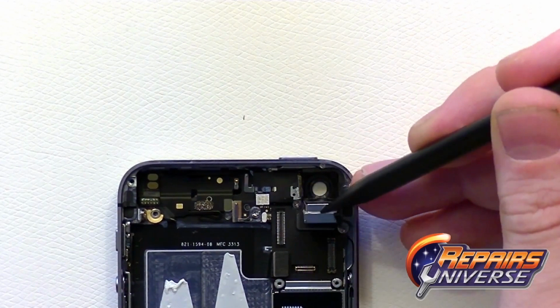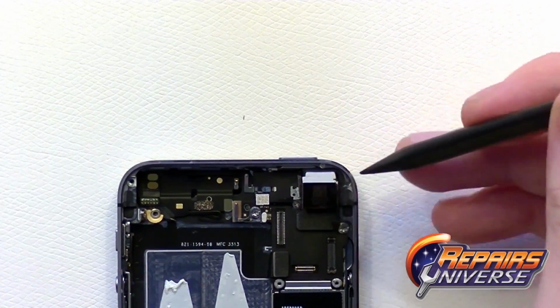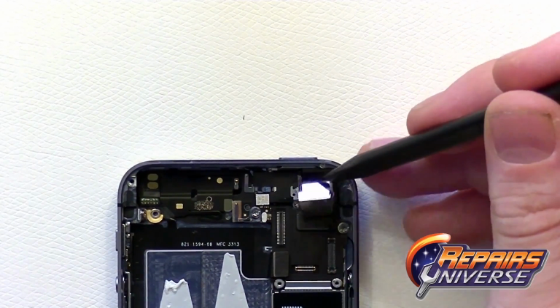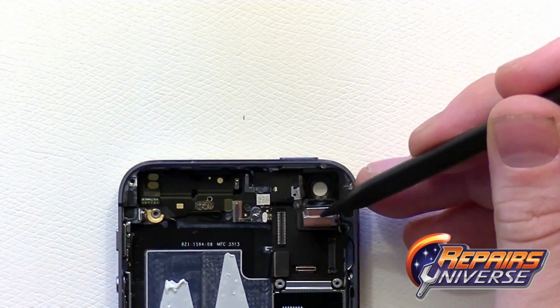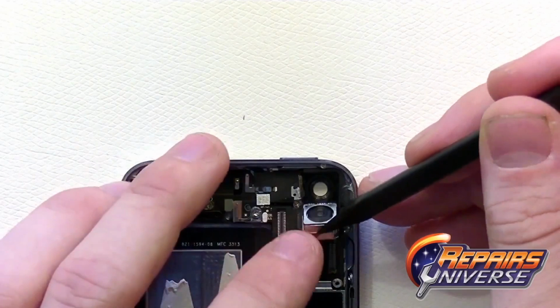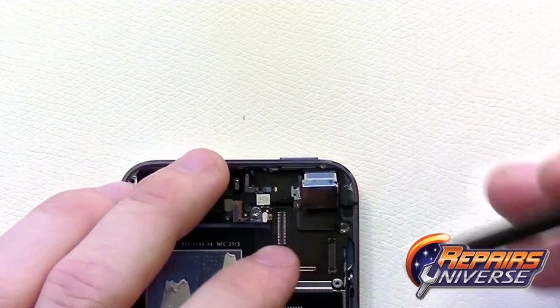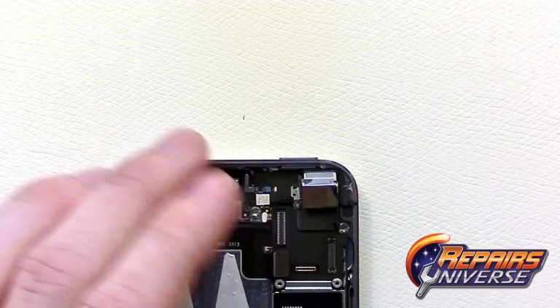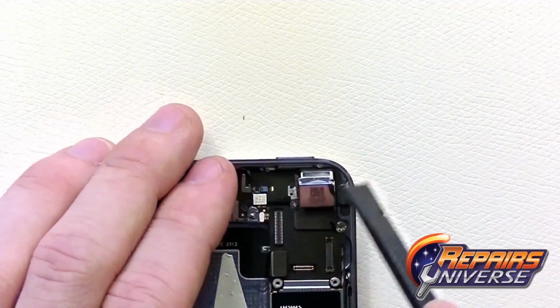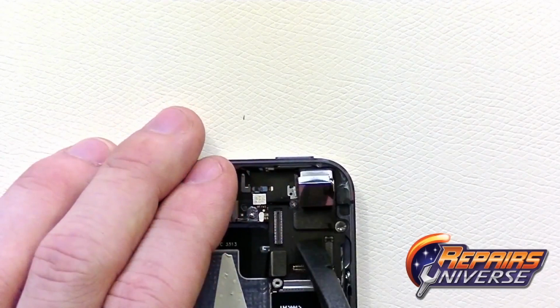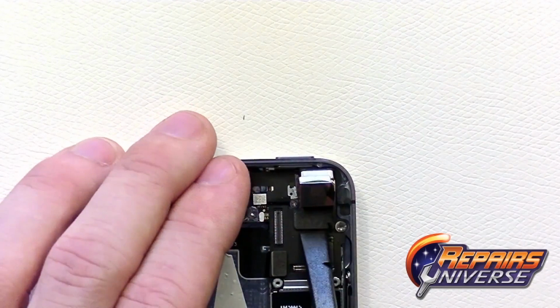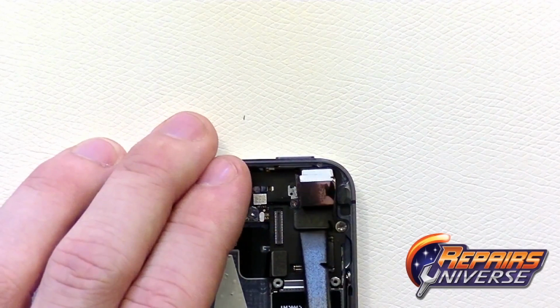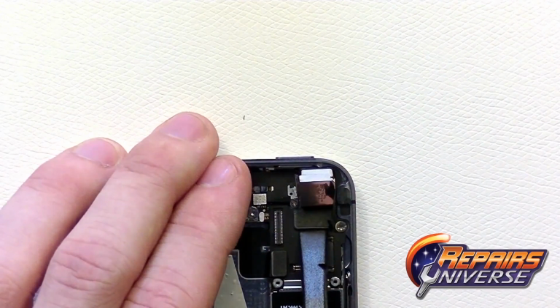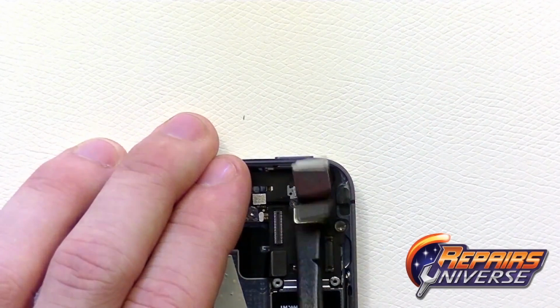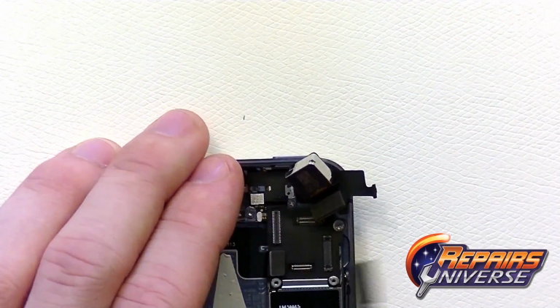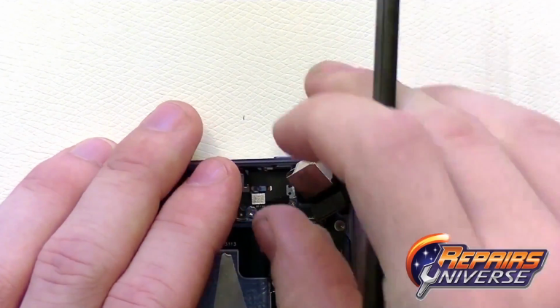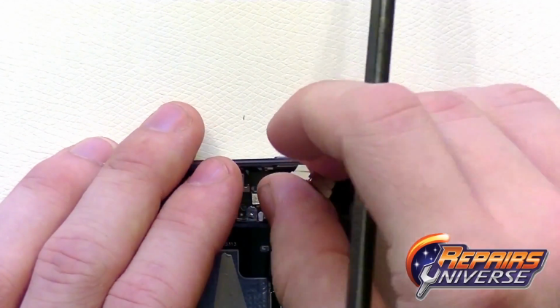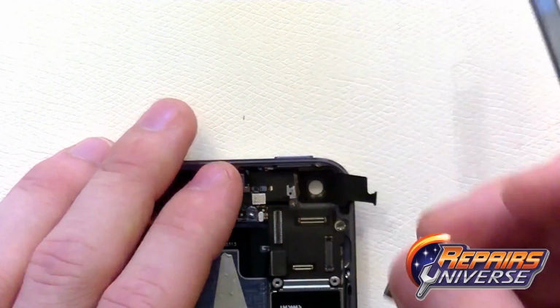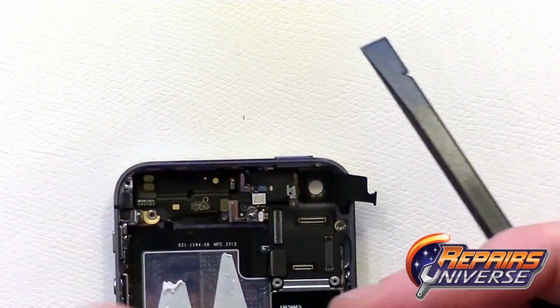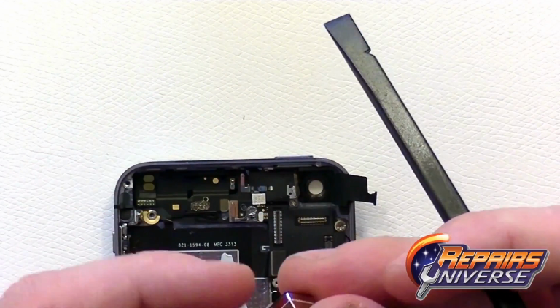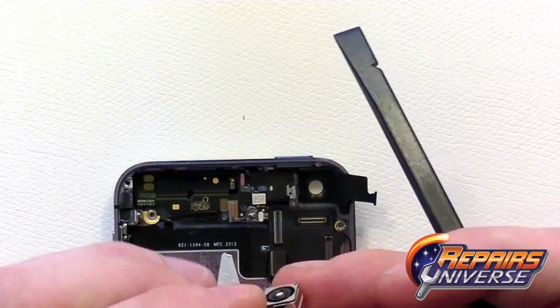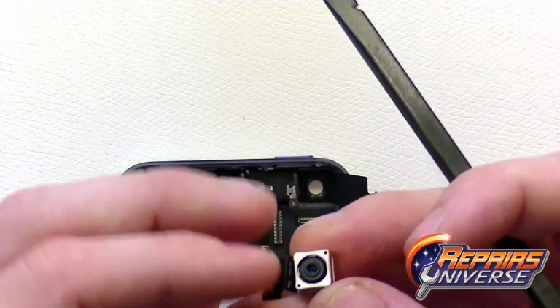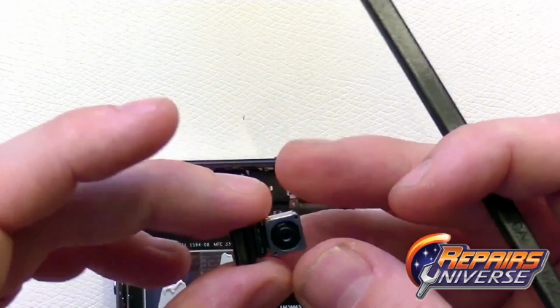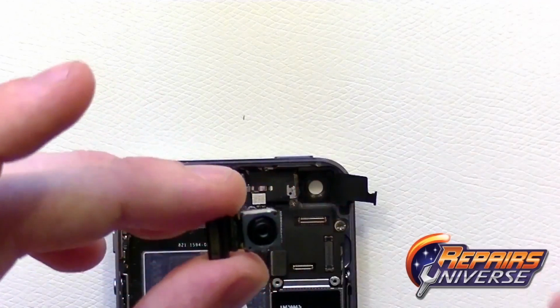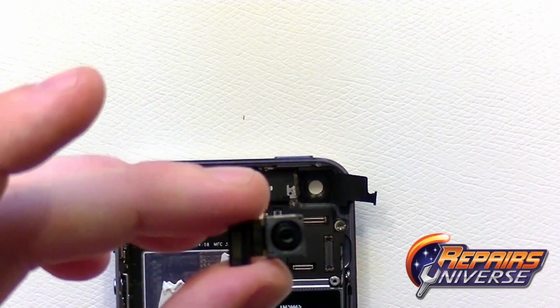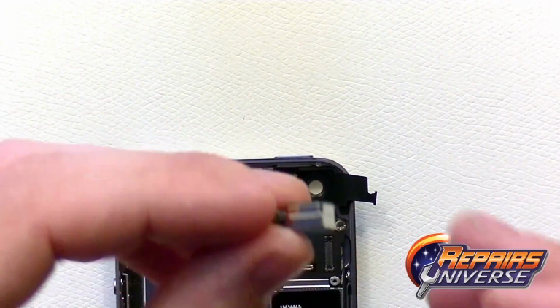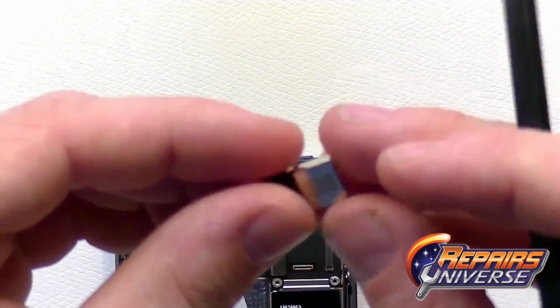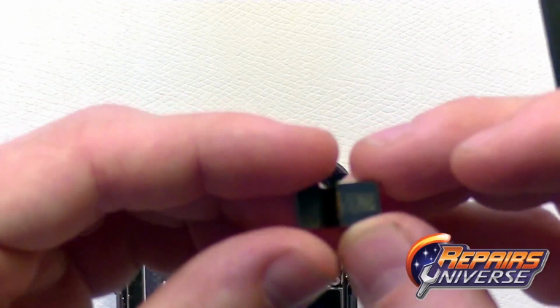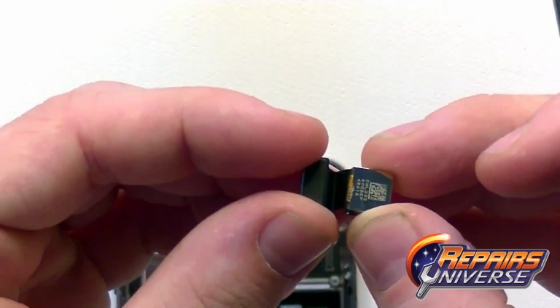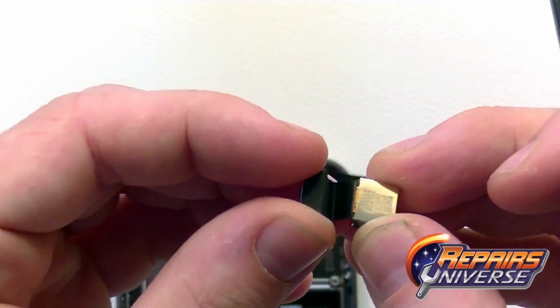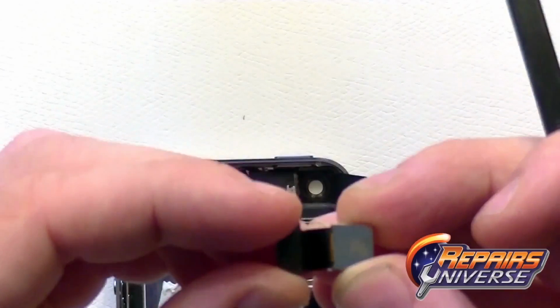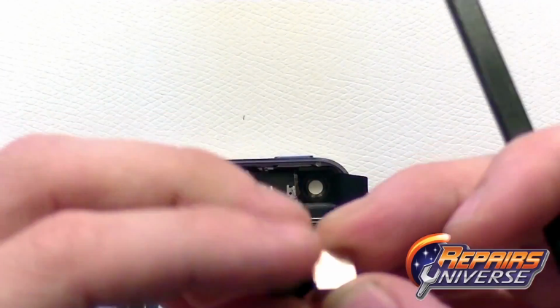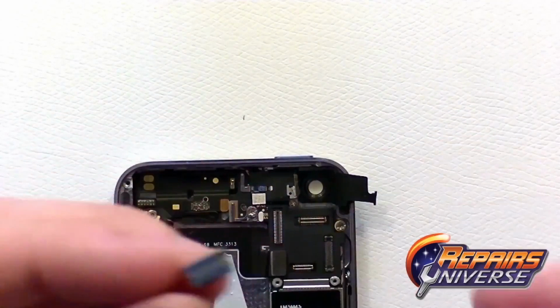Go ahead and remove the rear camera — it pops out of the housing fairly easily. Release the pop connector on the motherboard in order to remove it completely and replace it if necessary.